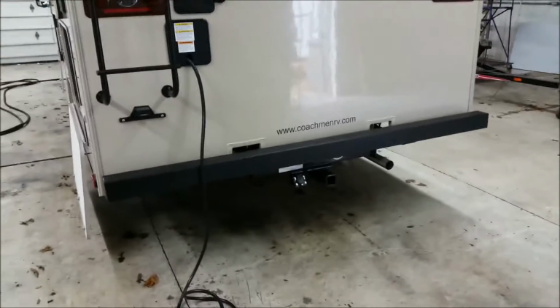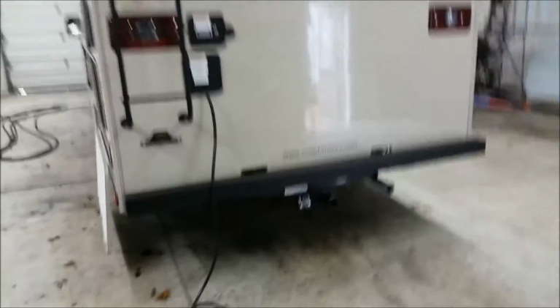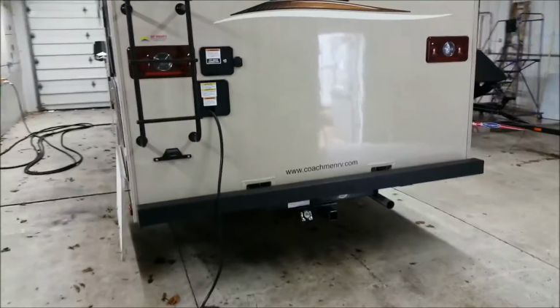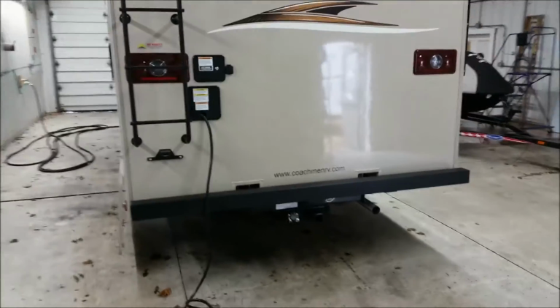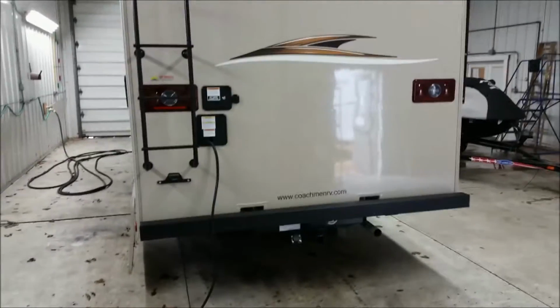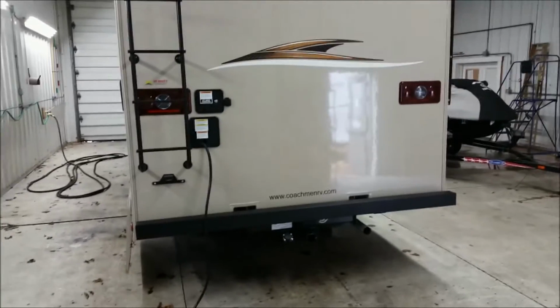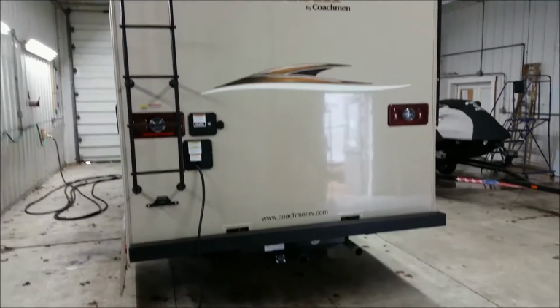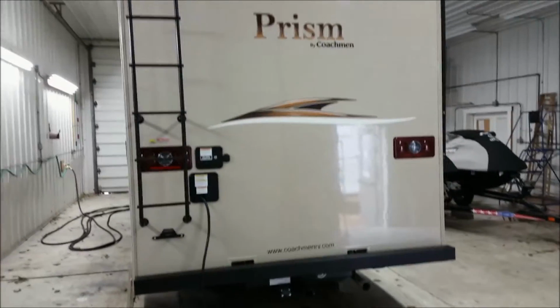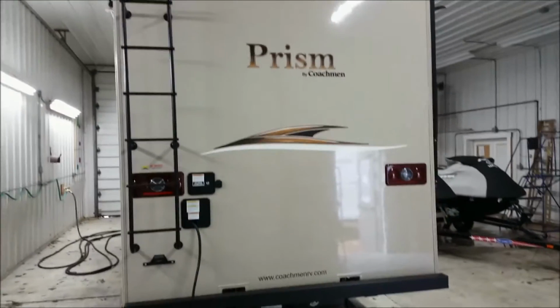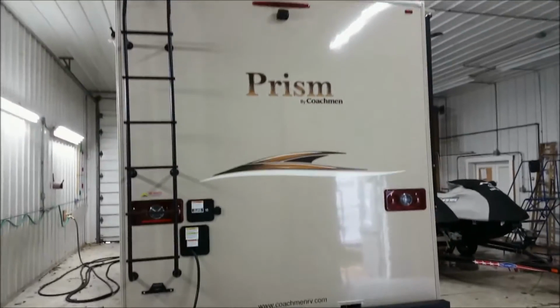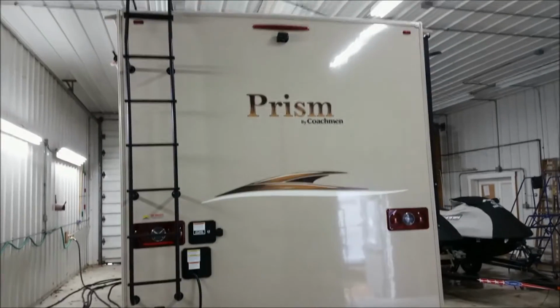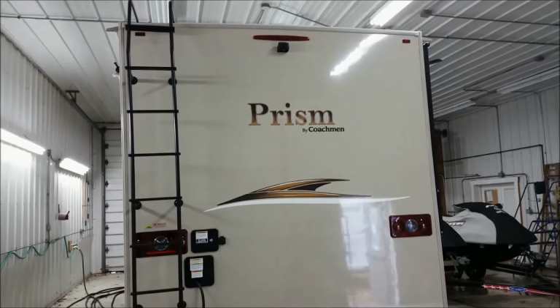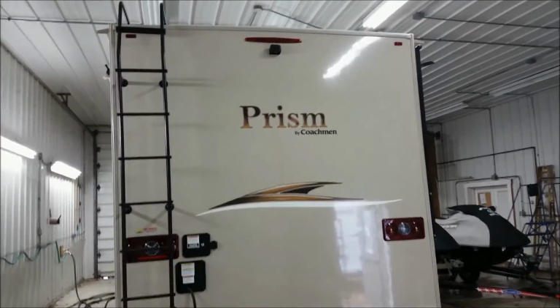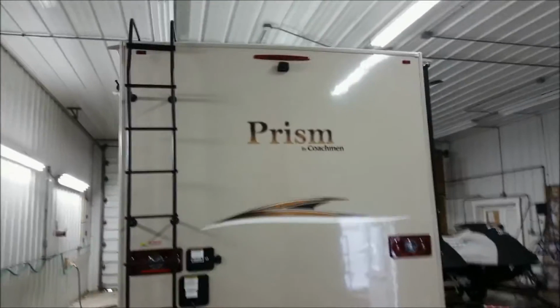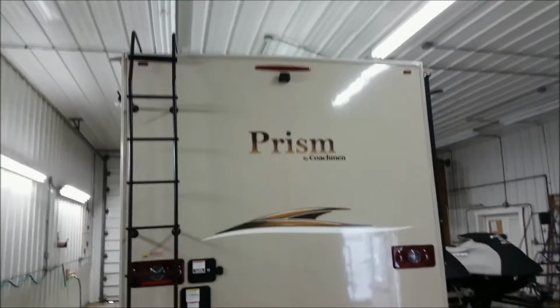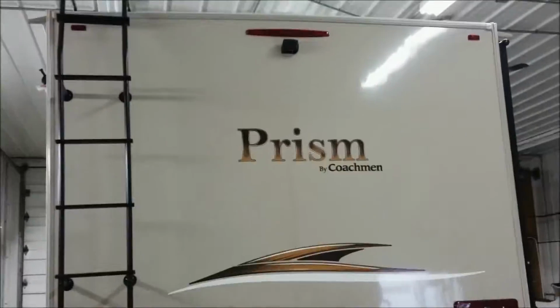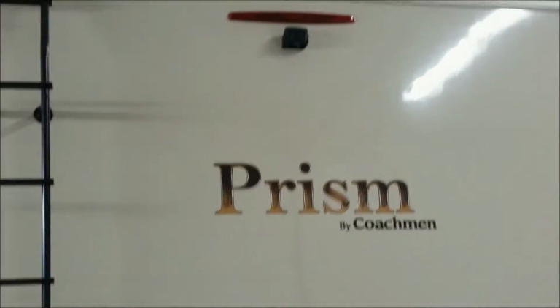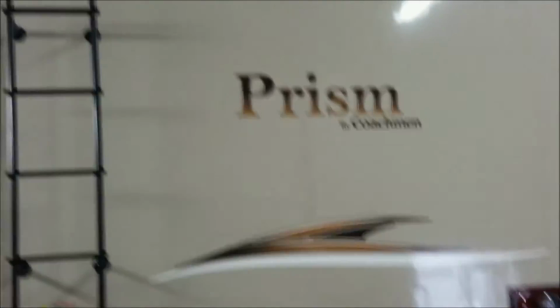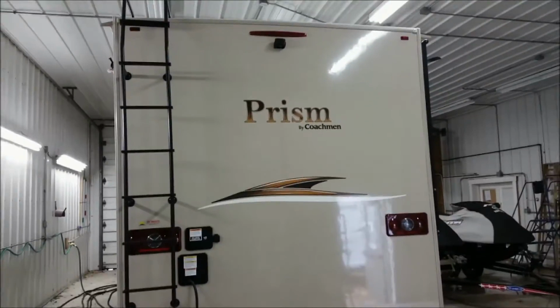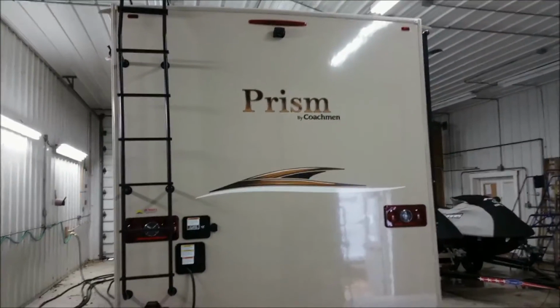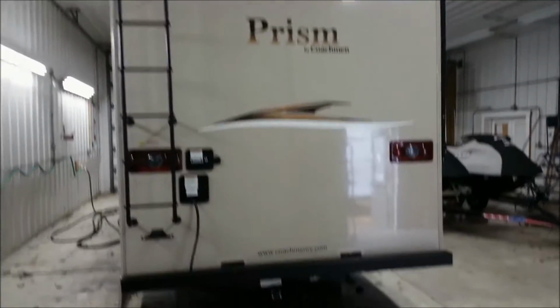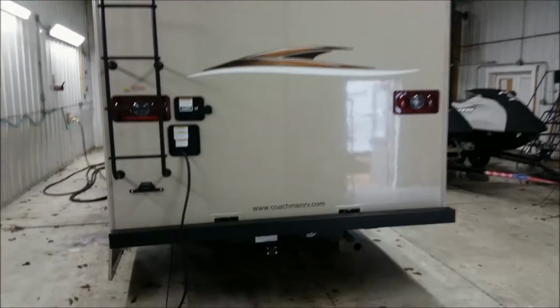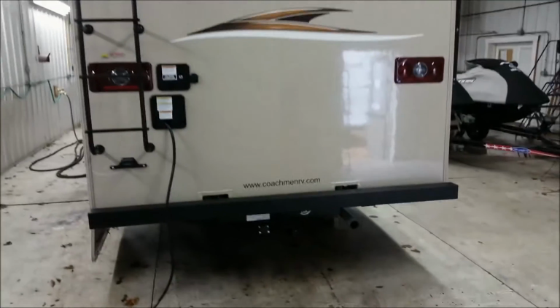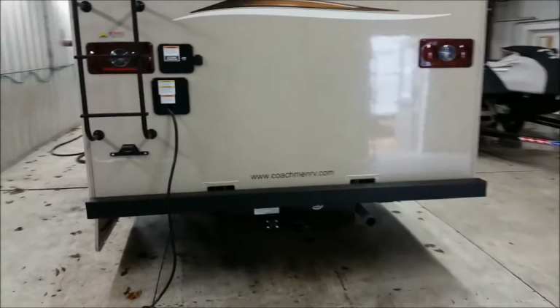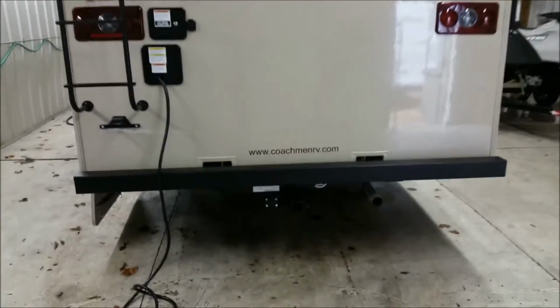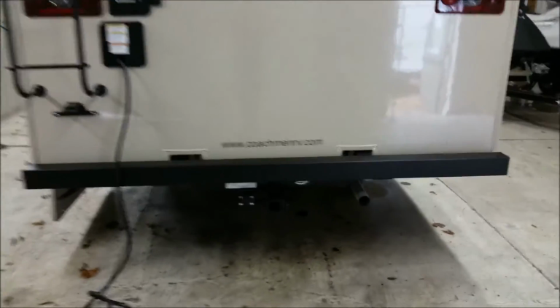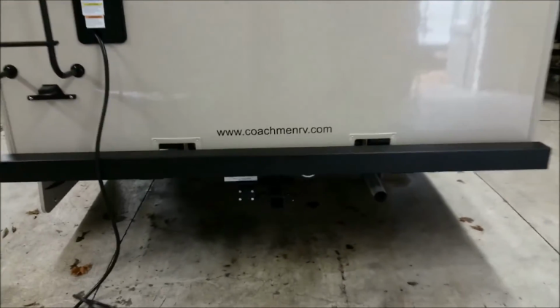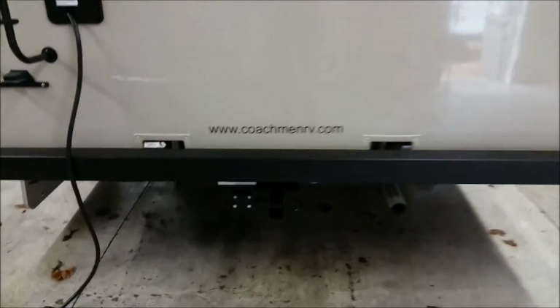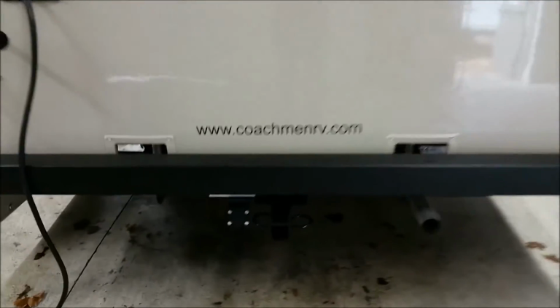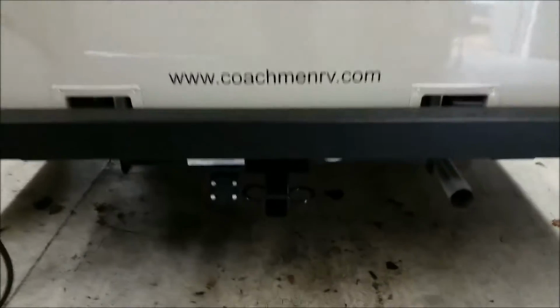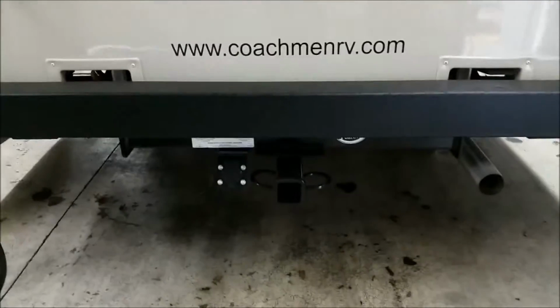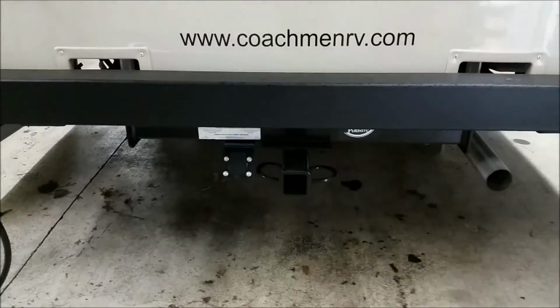The Coachman Prism is 25 feet 4 inches long. It comes with a color backup camera, a roof ladder, and also a 3,500 pound trailer hitch.